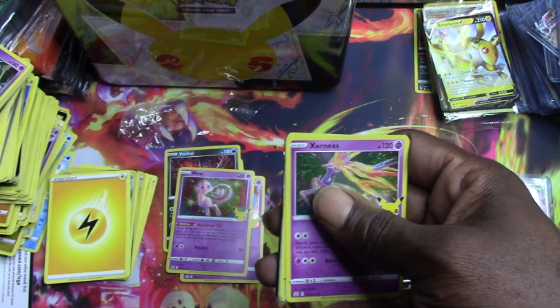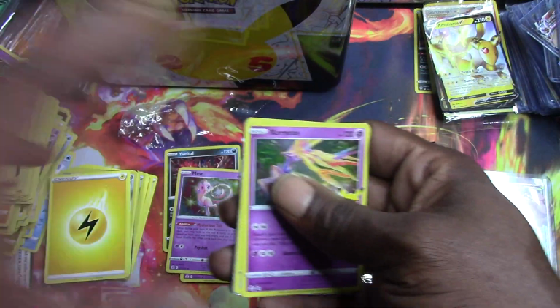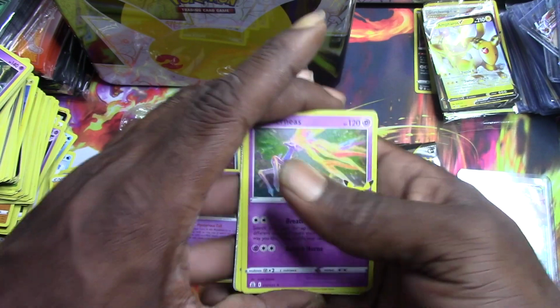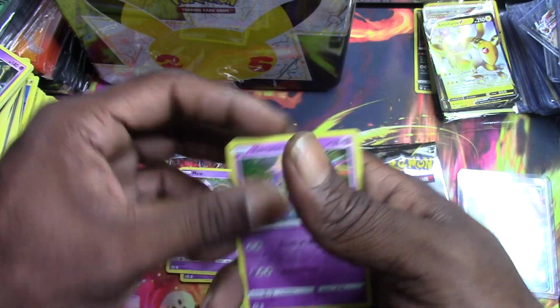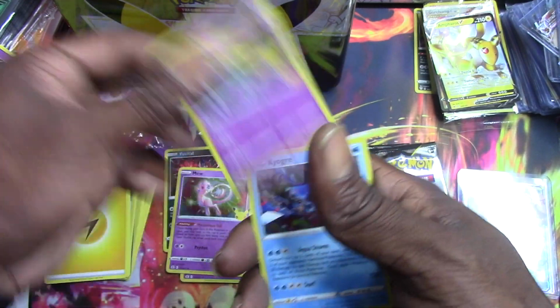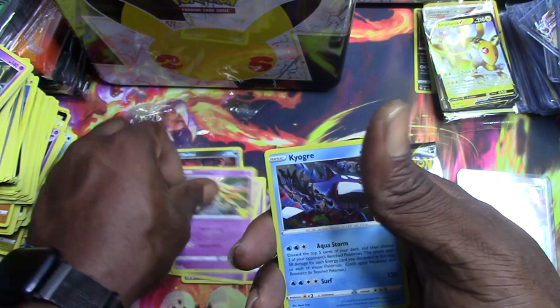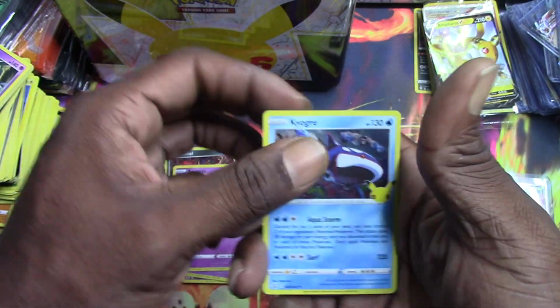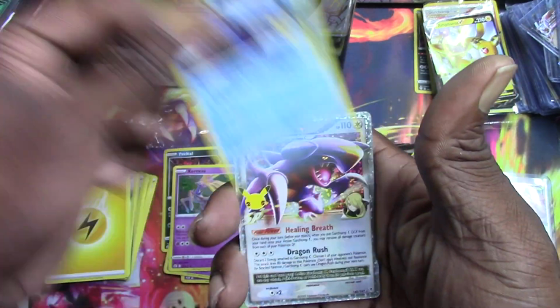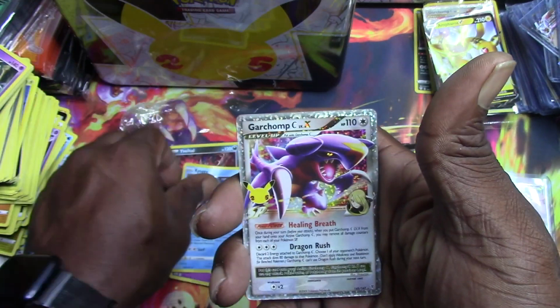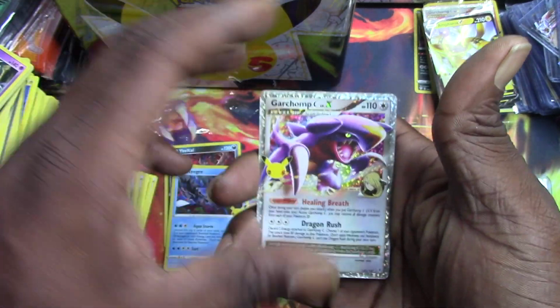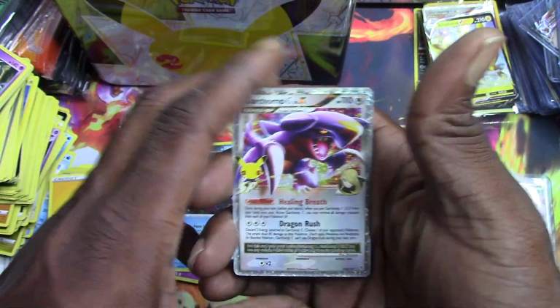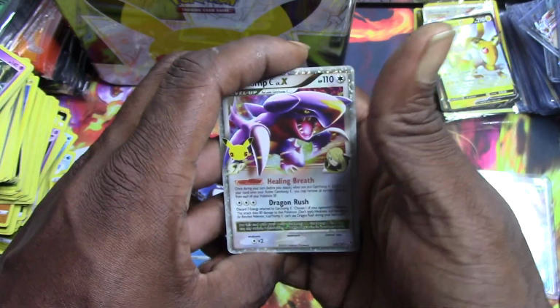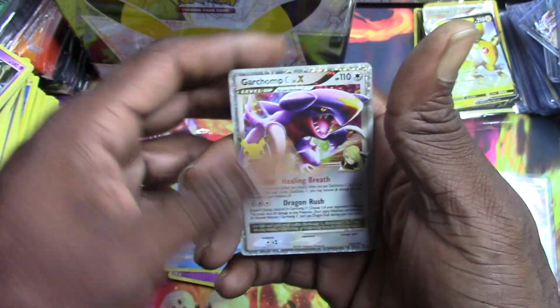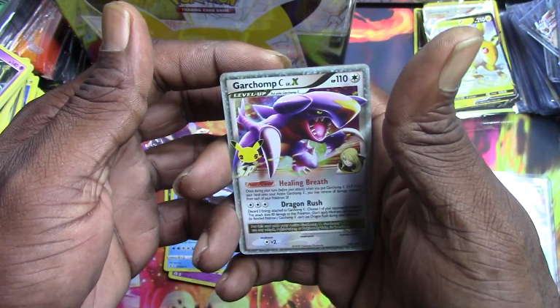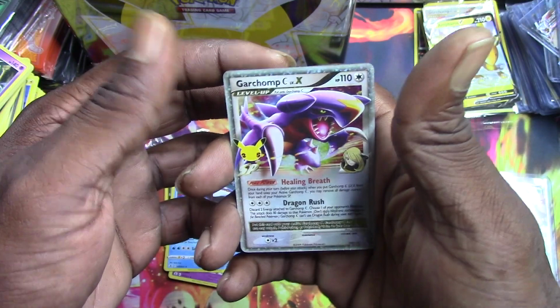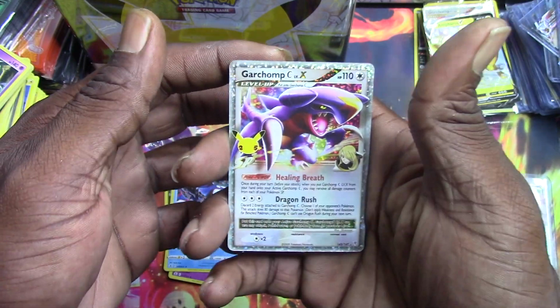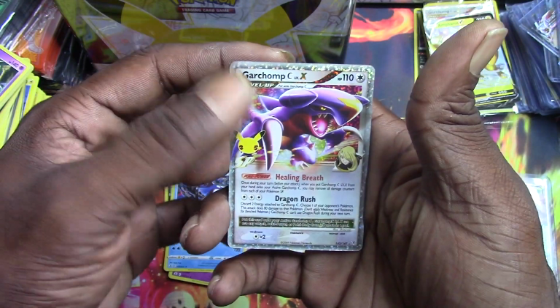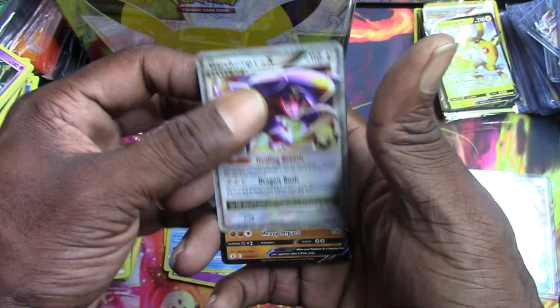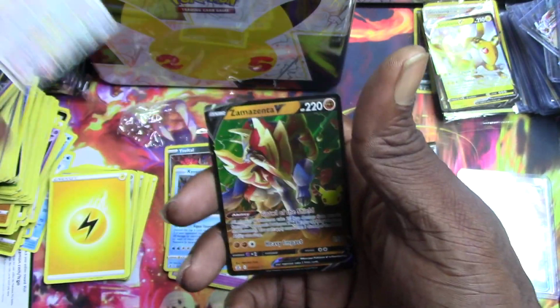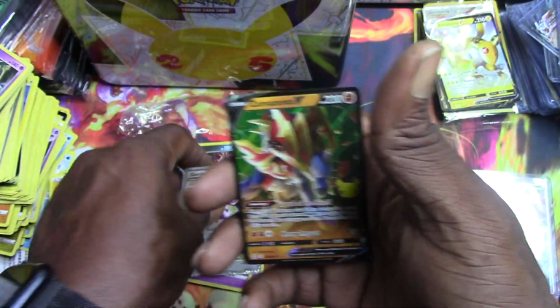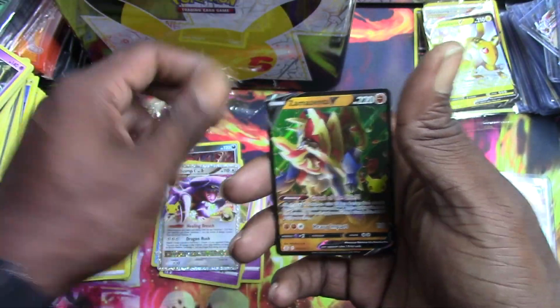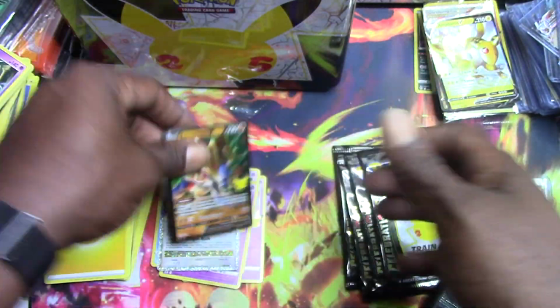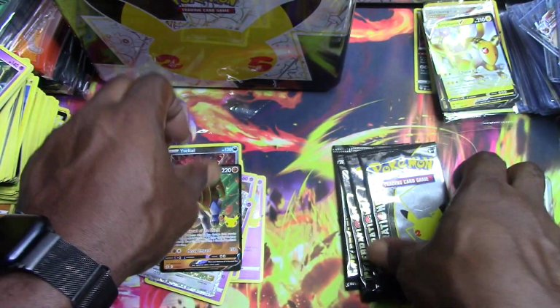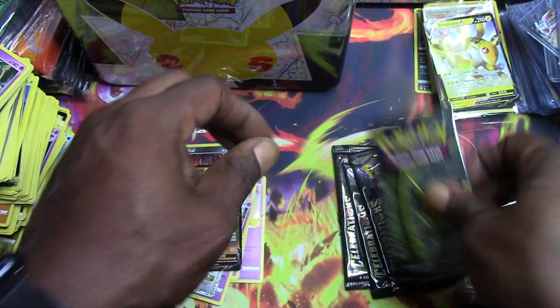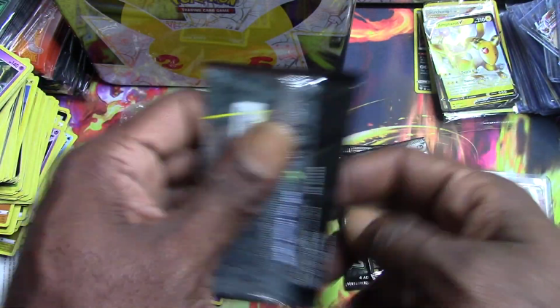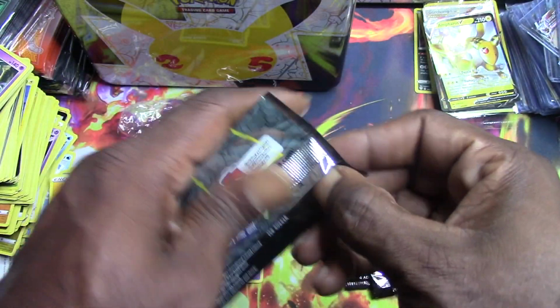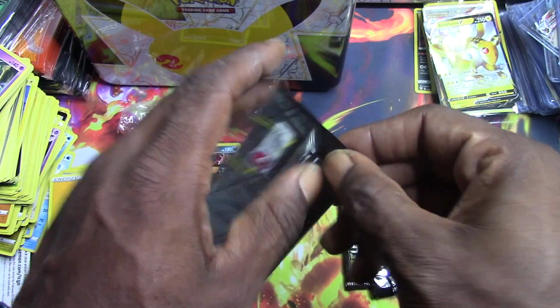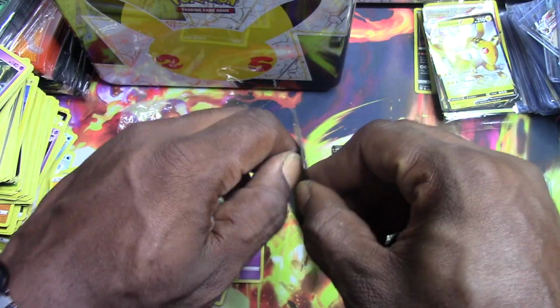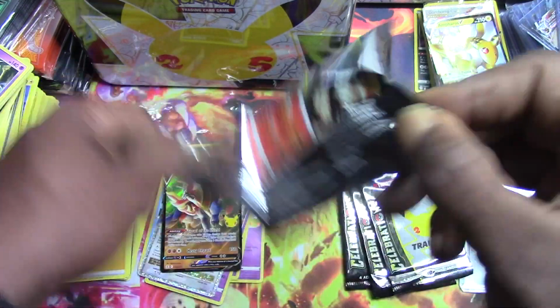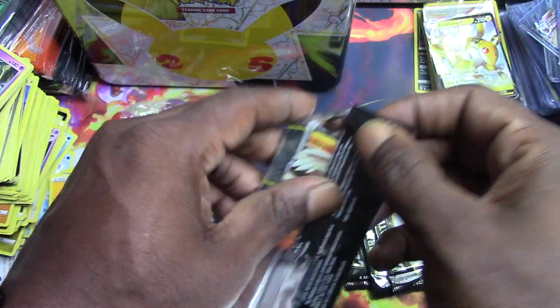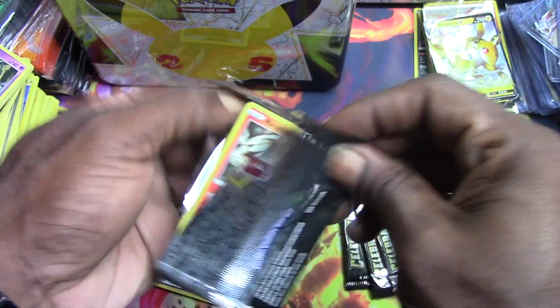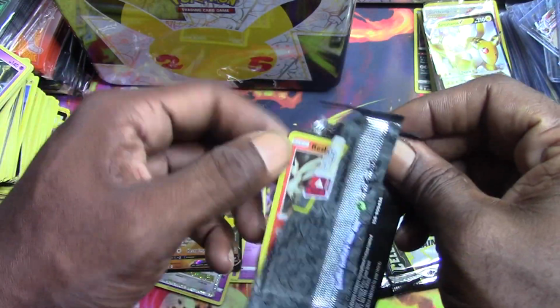Here we go! A Kyogre — whoo! — a Garchomp Level X, and a Zamazenta V. Double hit — I guess that's what you would call it.